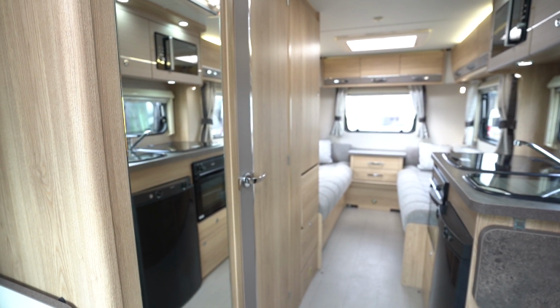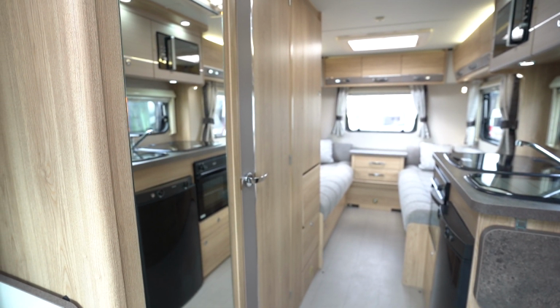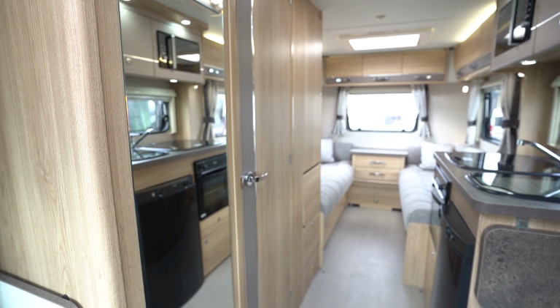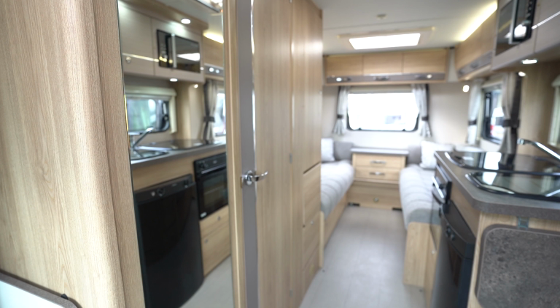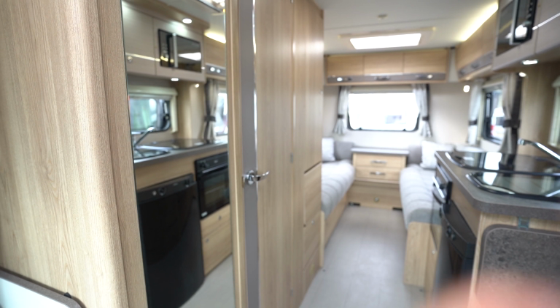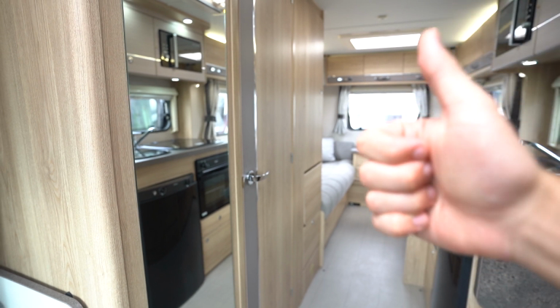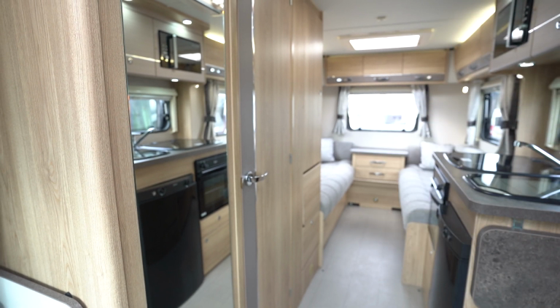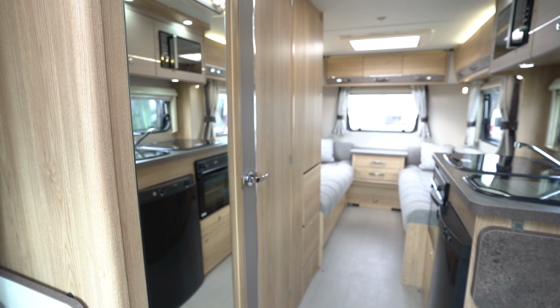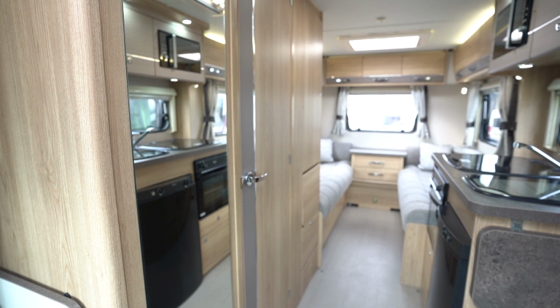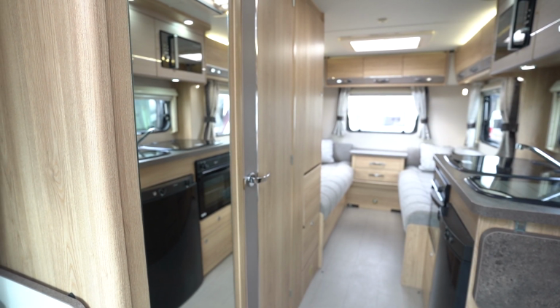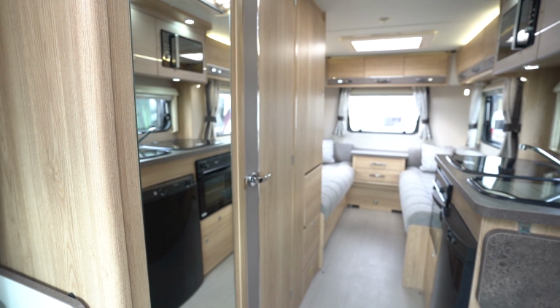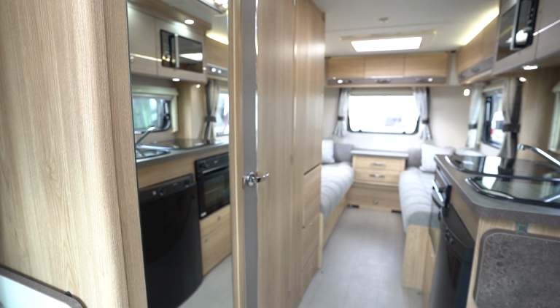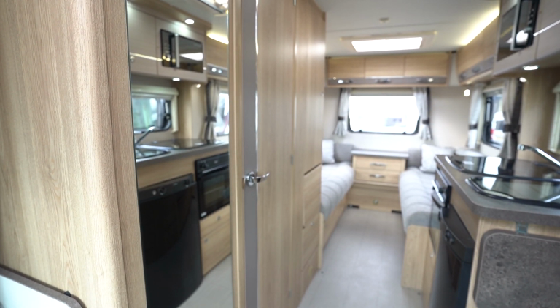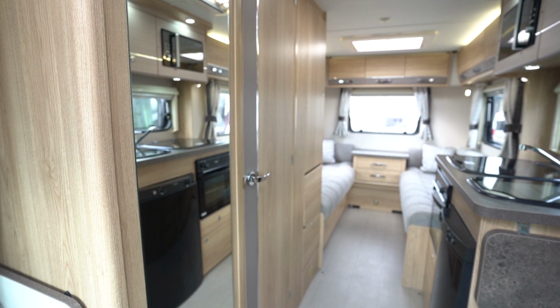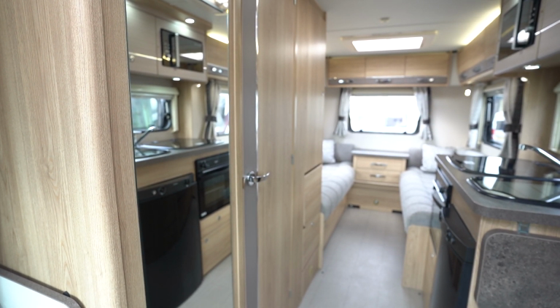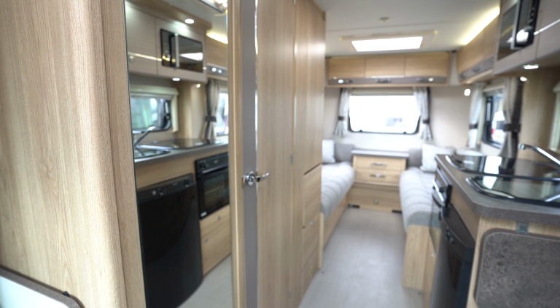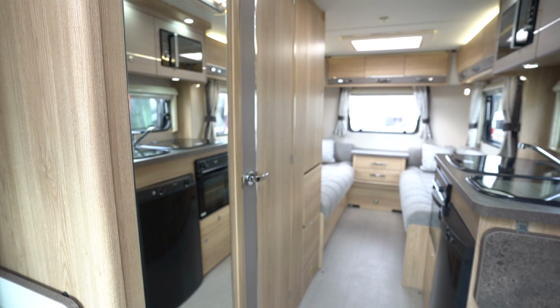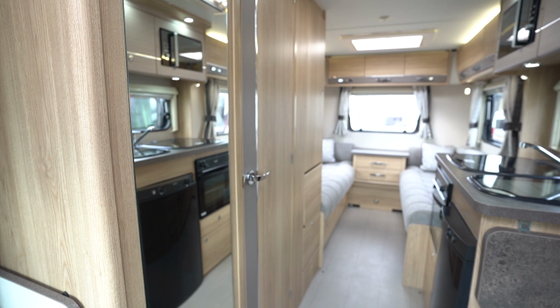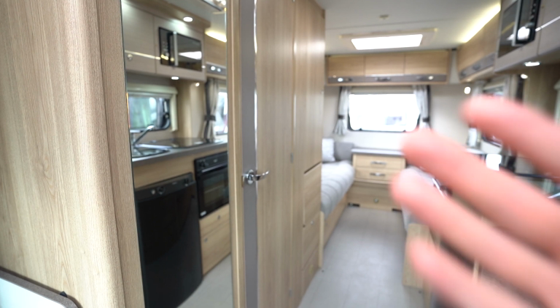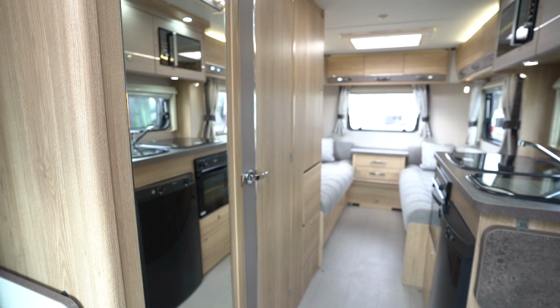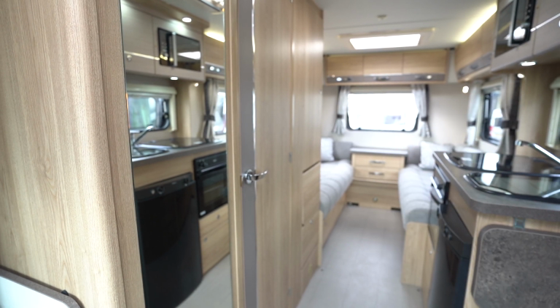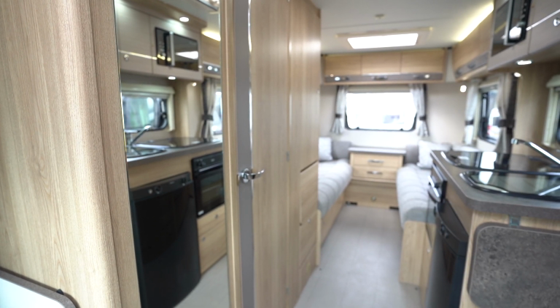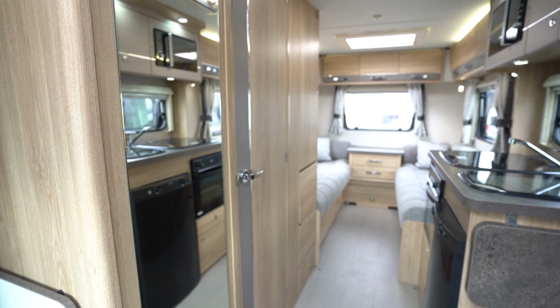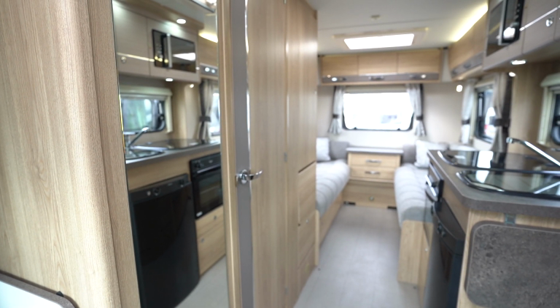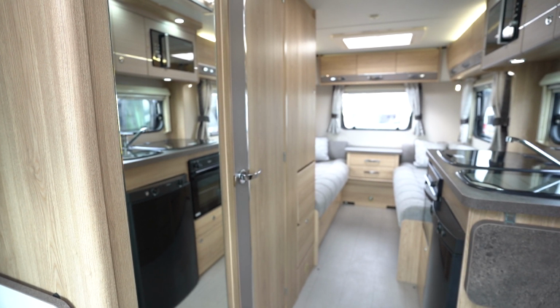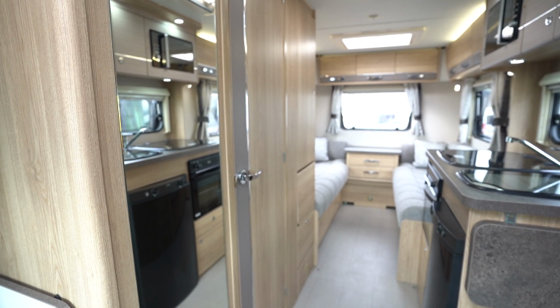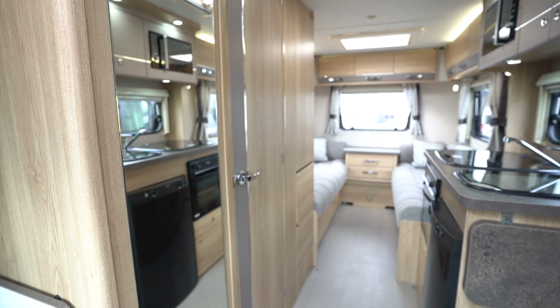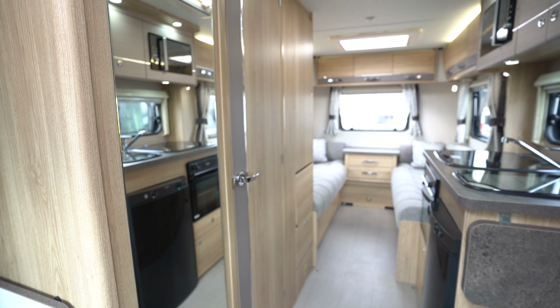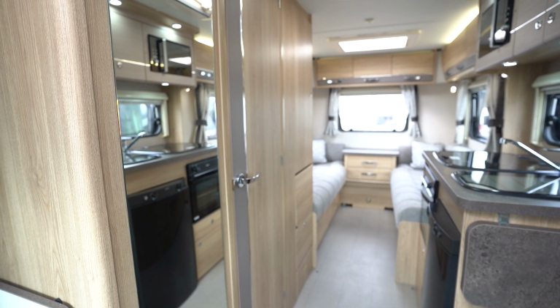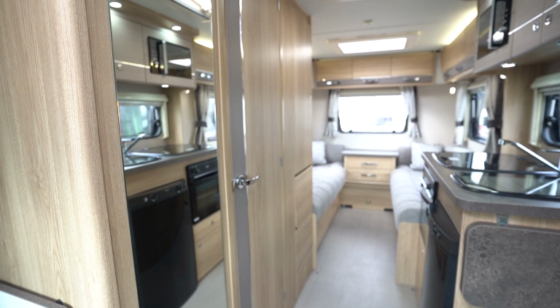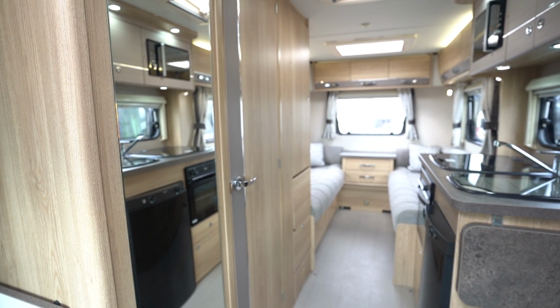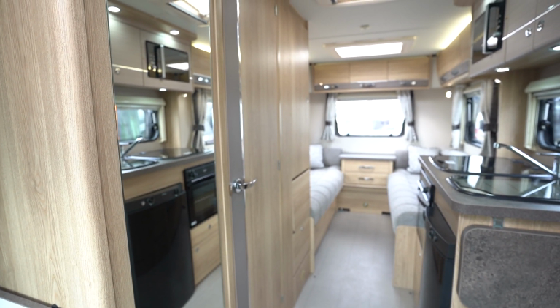If you enjoyed this video, drop us a like and be sure to comment too. Let us know what you liked about this motorhome most, or what your favourite motorhome at home is. Thank you very much for your time — hit subscribe and see you in the next video.